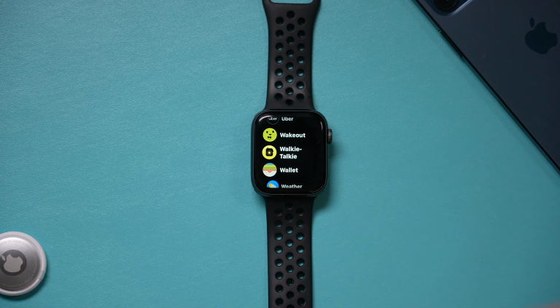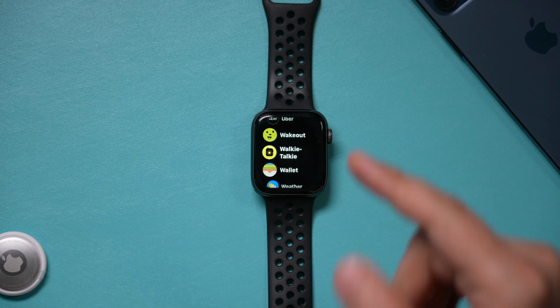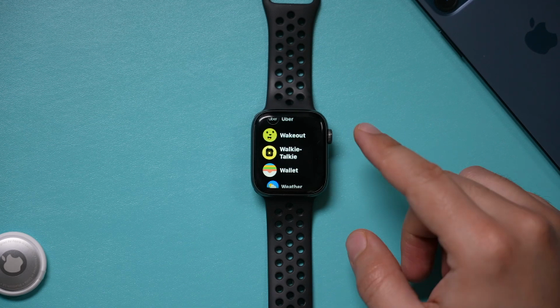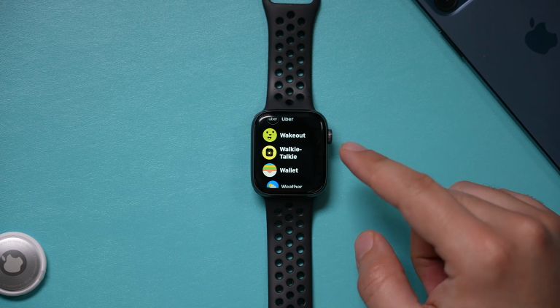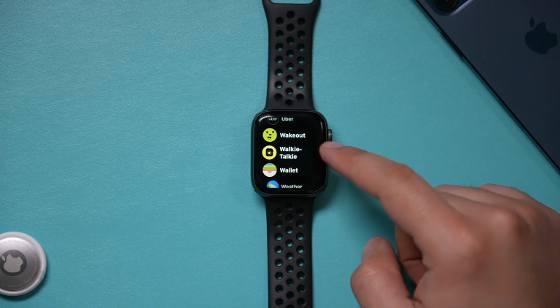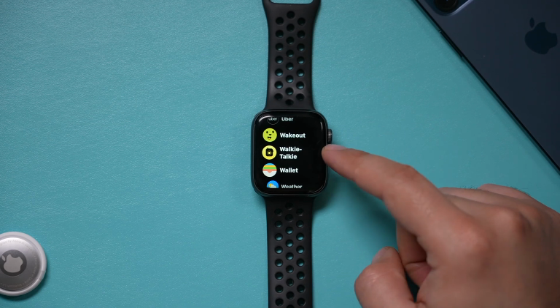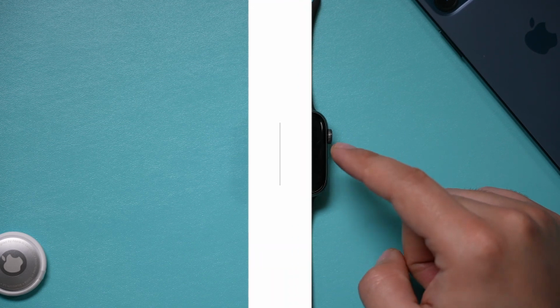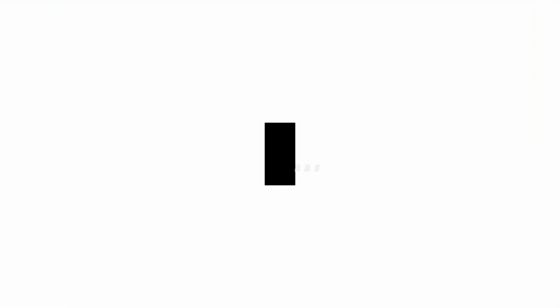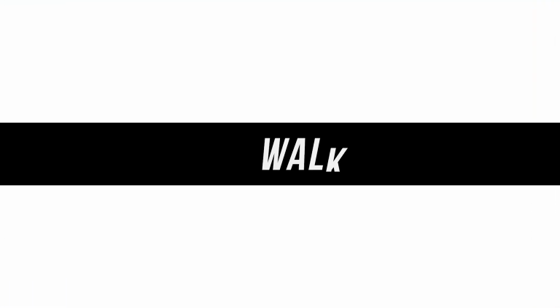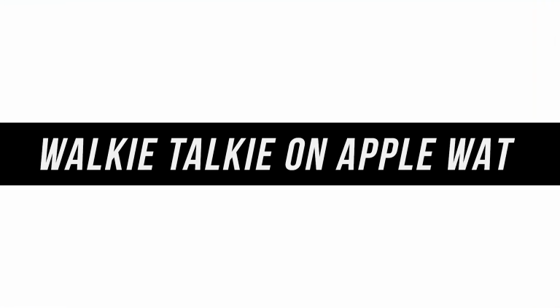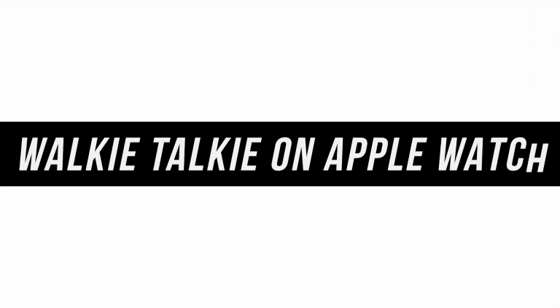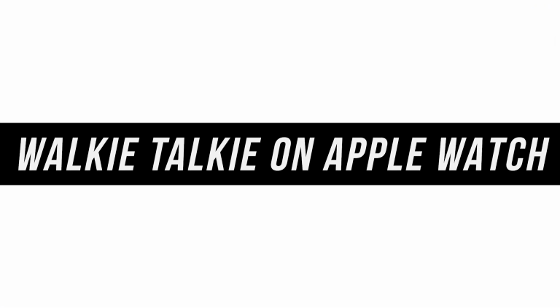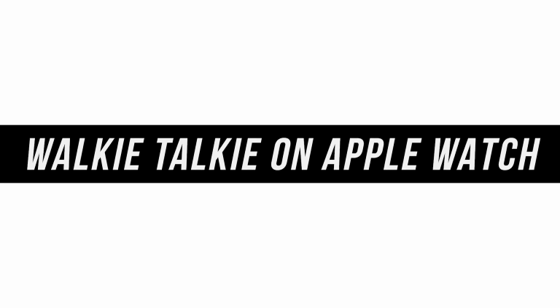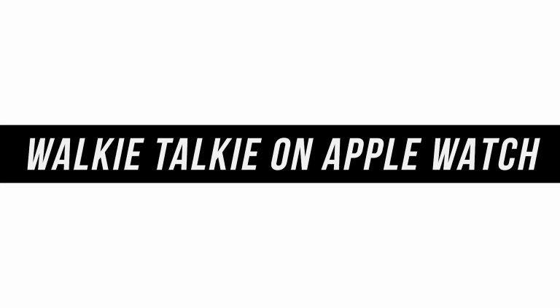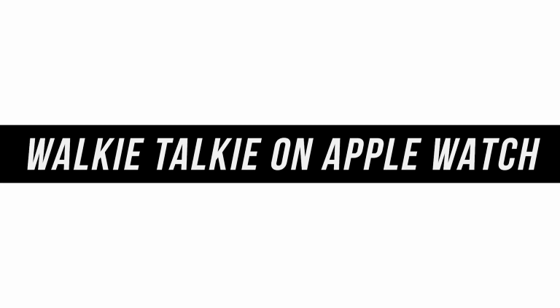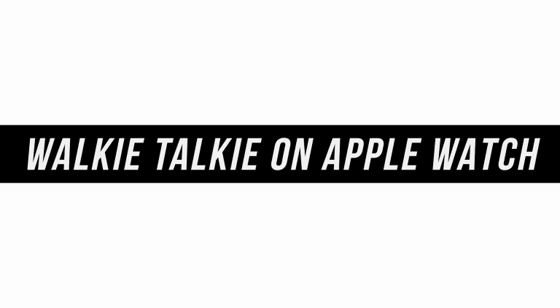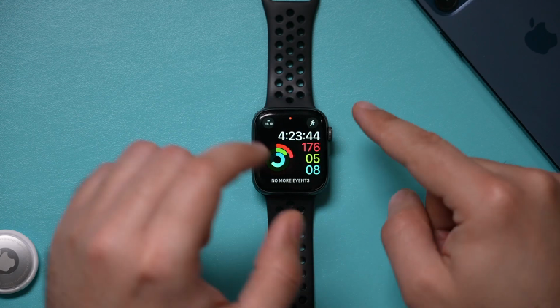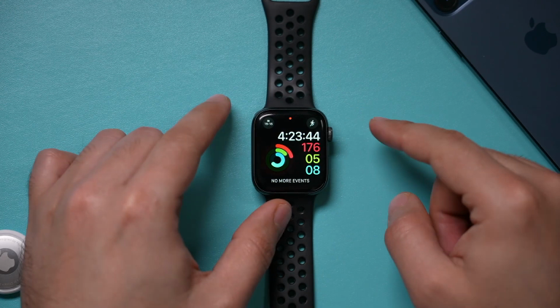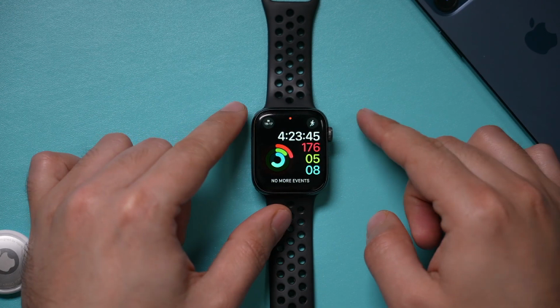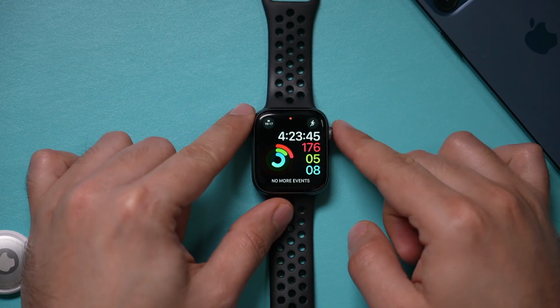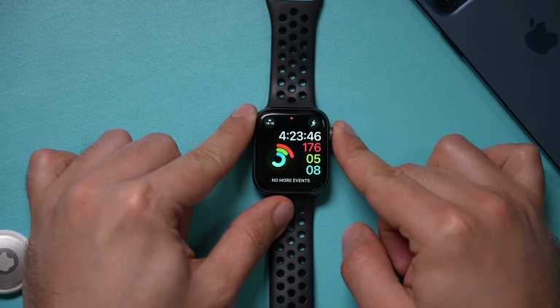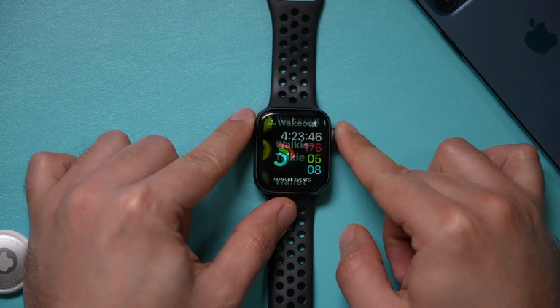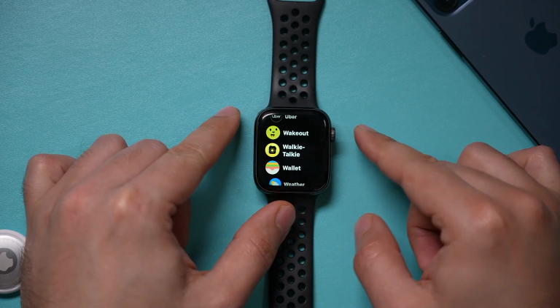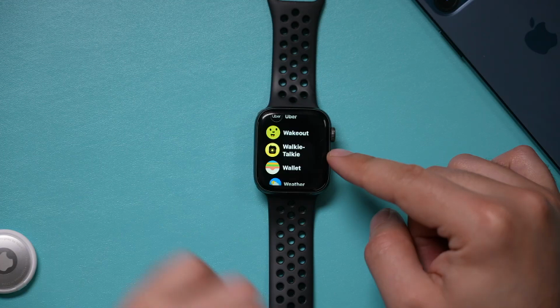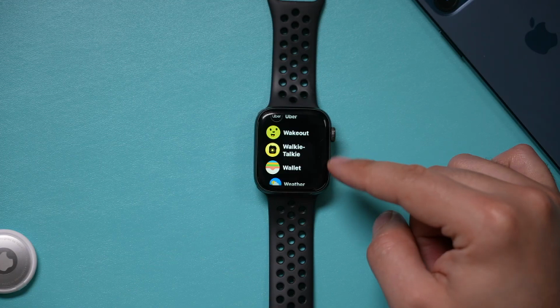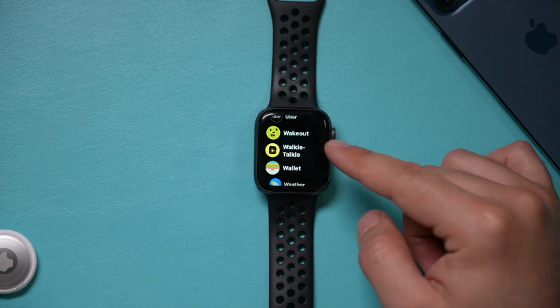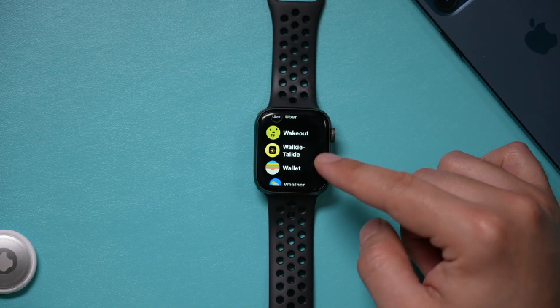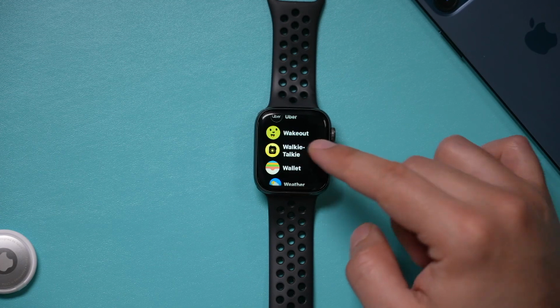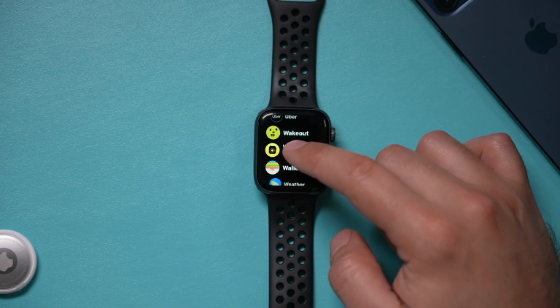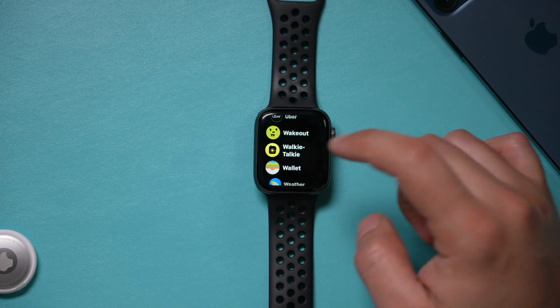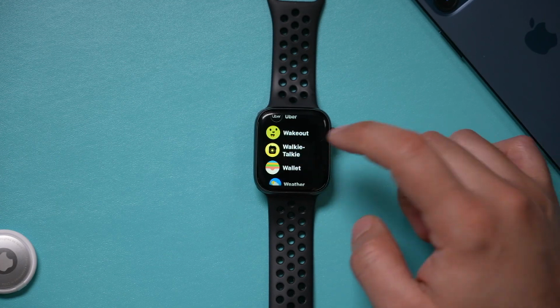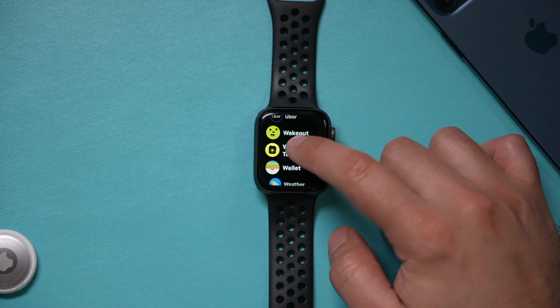Hey everyone, in today's Apple Watch video, I want to show you how to use Walkie Talkie on your Apple Watch. It comes with every Apple Watch, and from the home screen, just press the digital crown and get to your menu and look for Walkie Talkie. Let's go ahead and open it up.